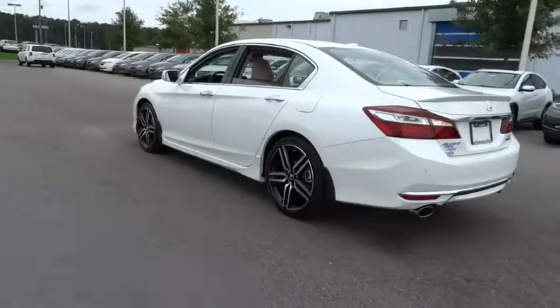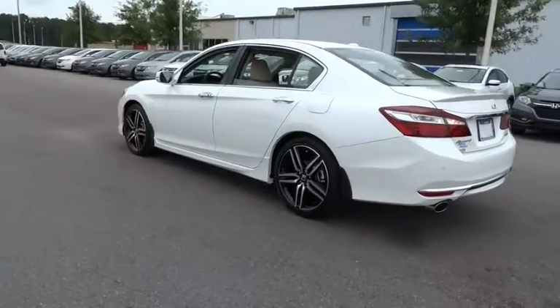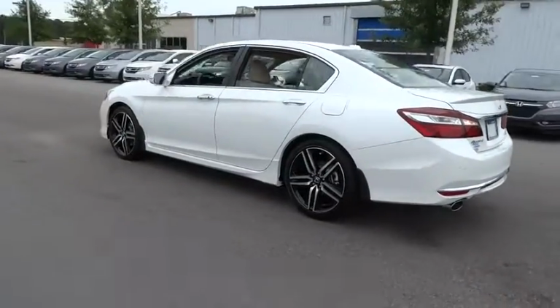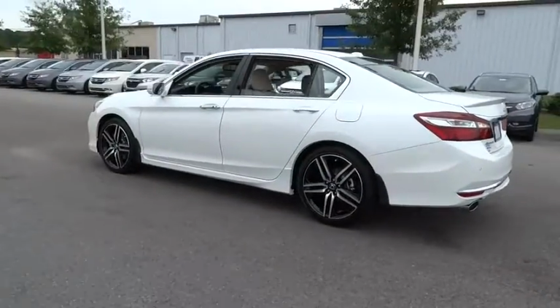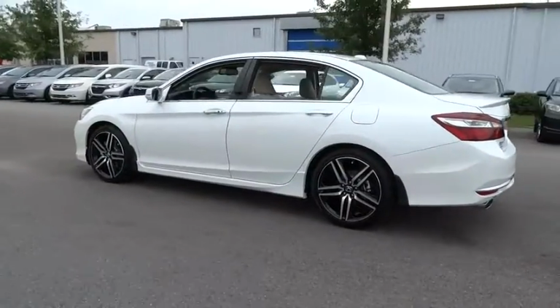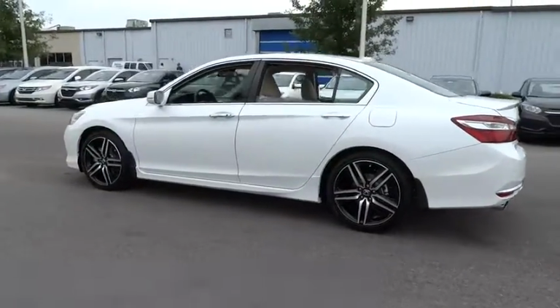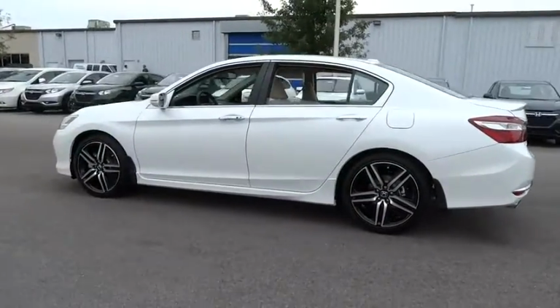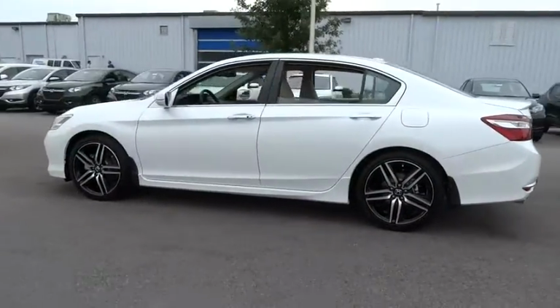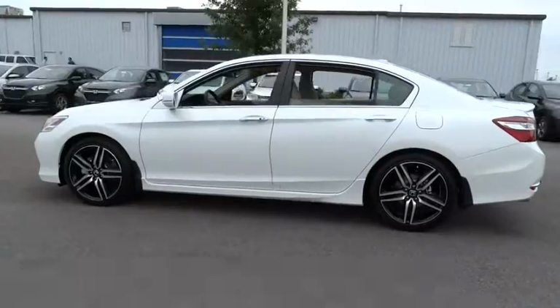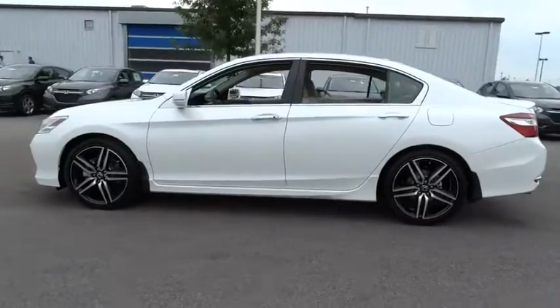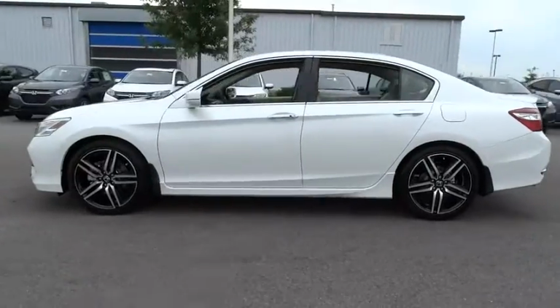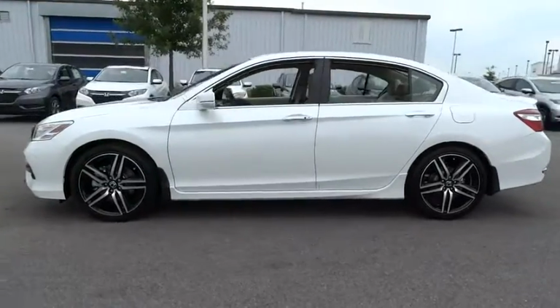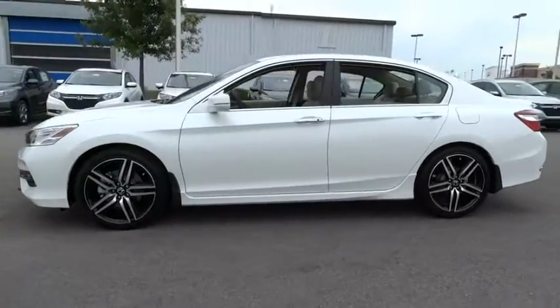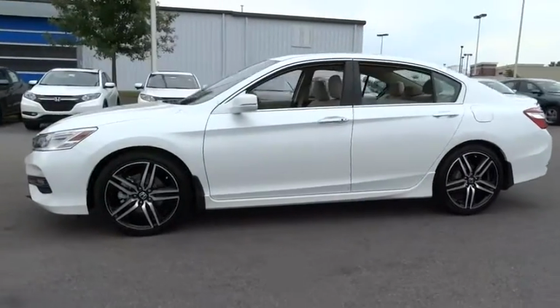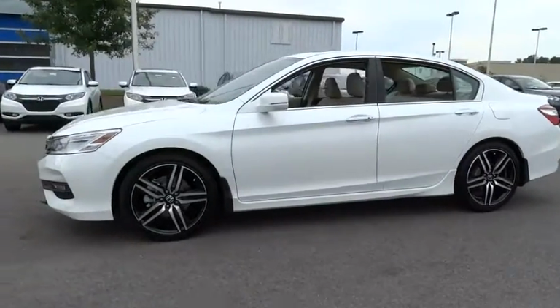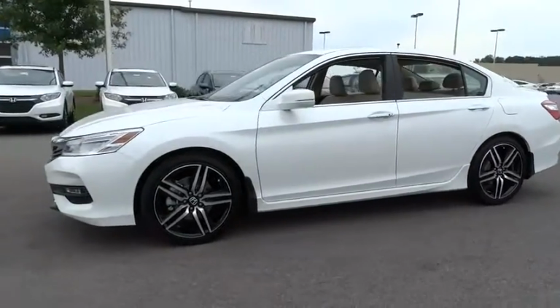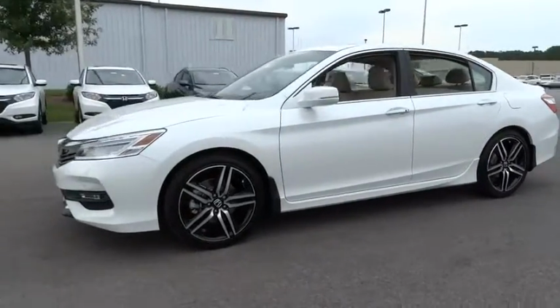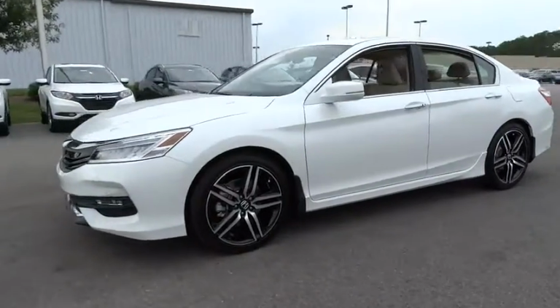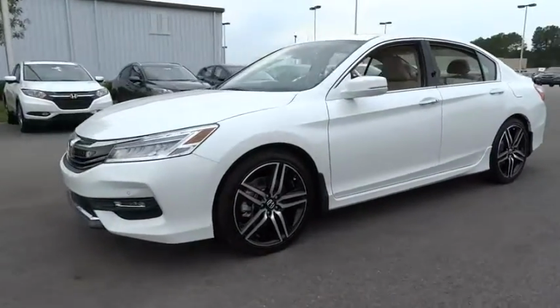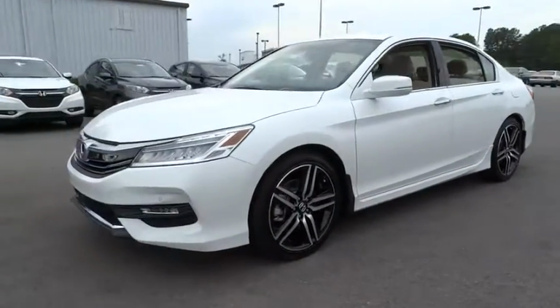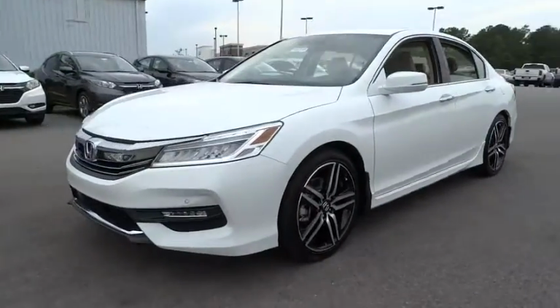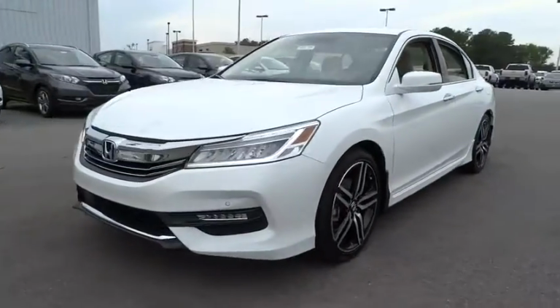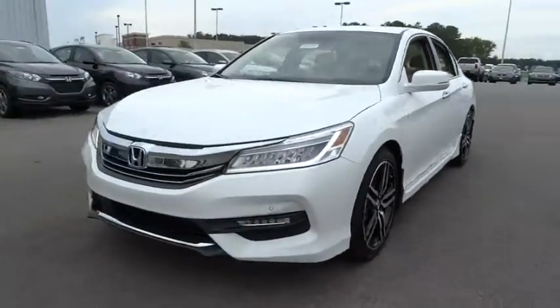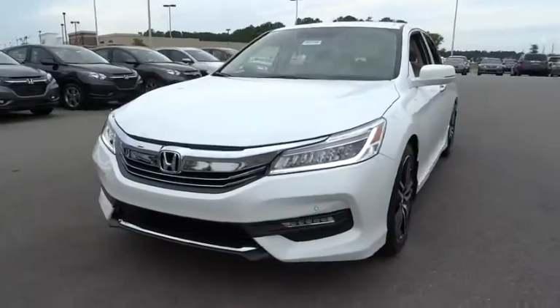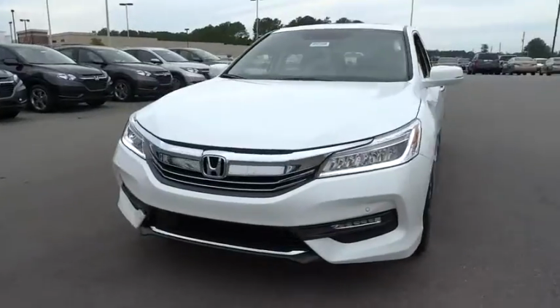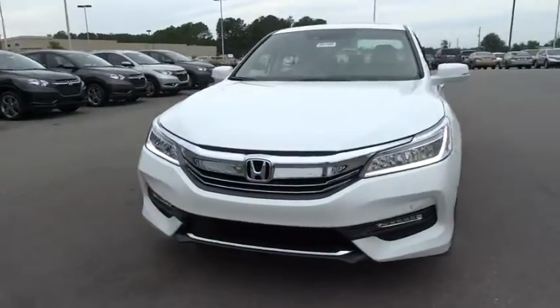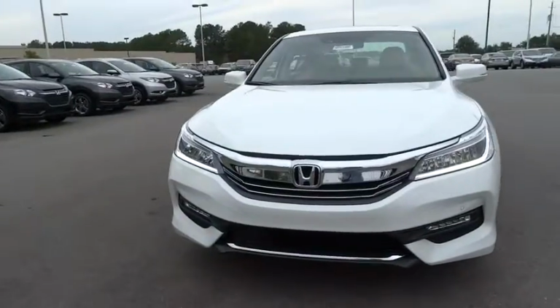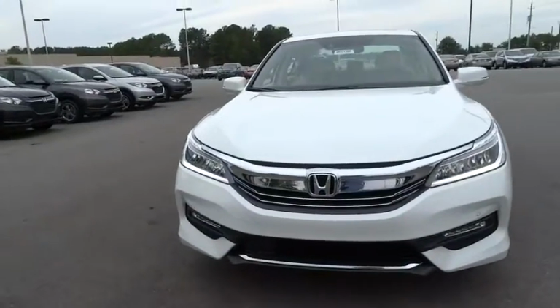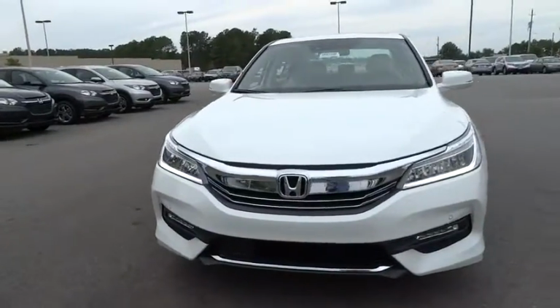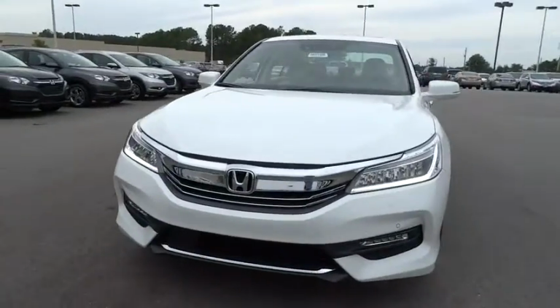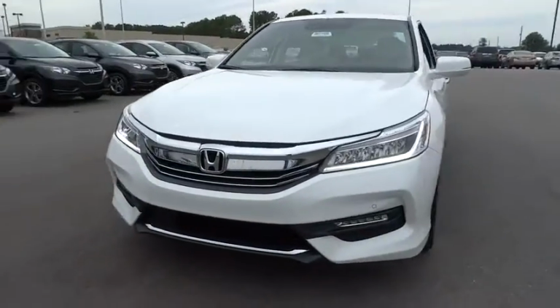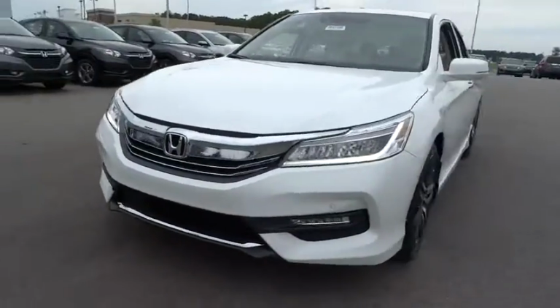Power passenger seat. Keyless entry. Remote engine start. Backup camera. Navigation system. Leather wrapped steering wheel. Adjustable steering wheel. Power steering. Driver lumbar.